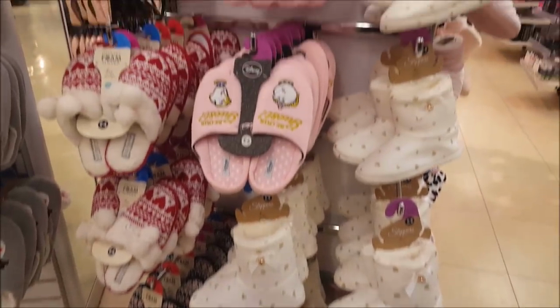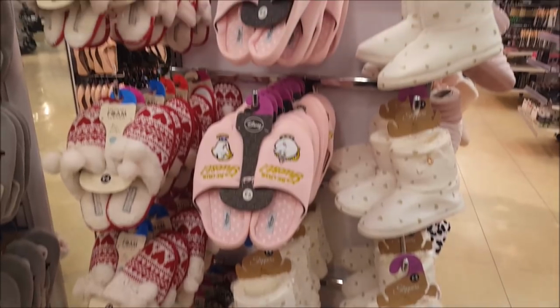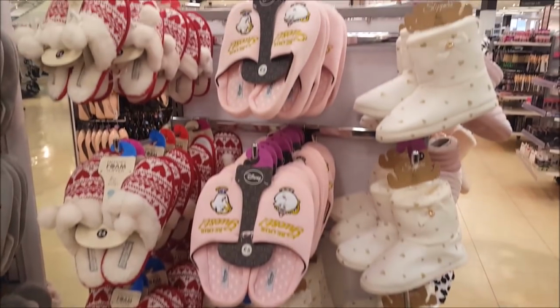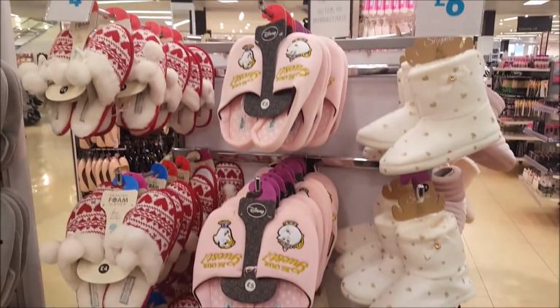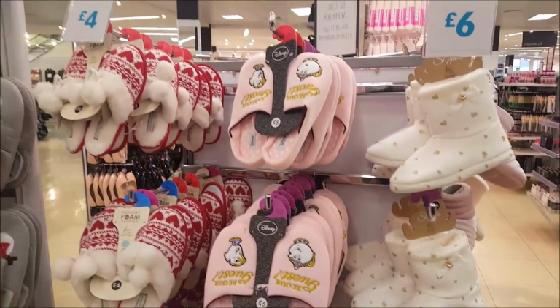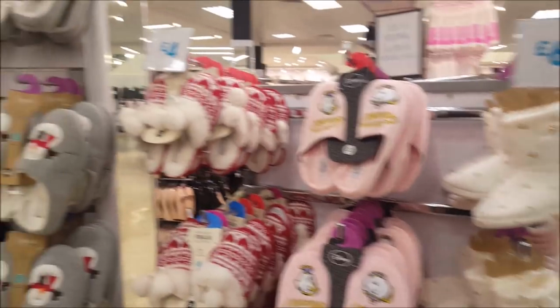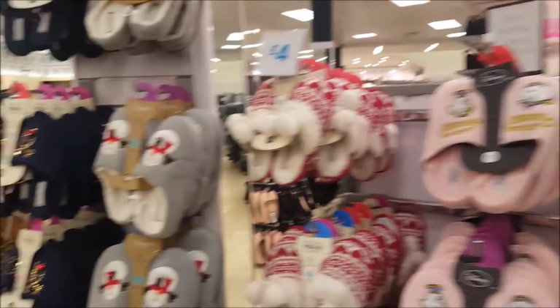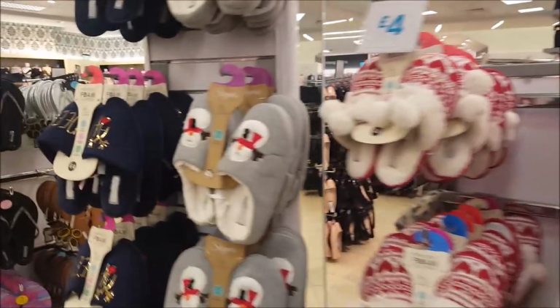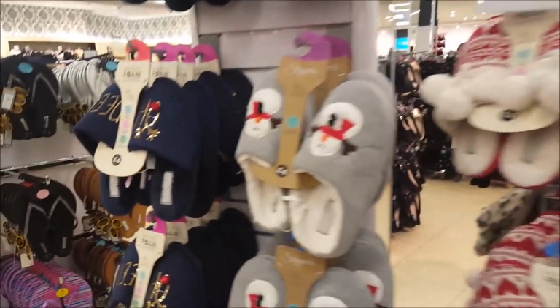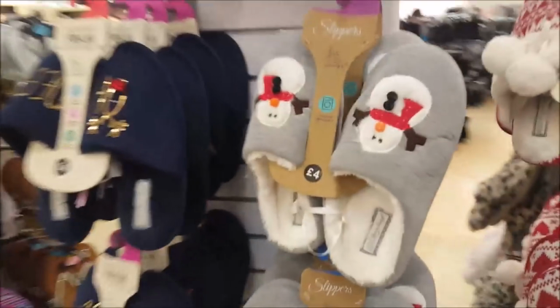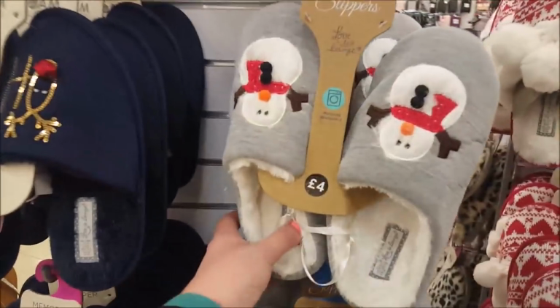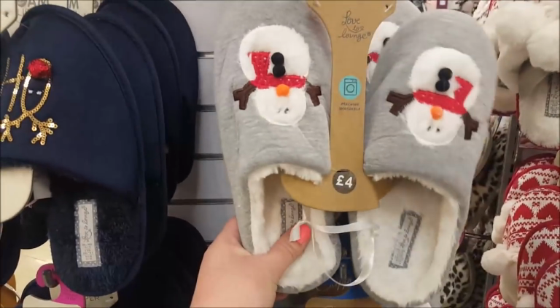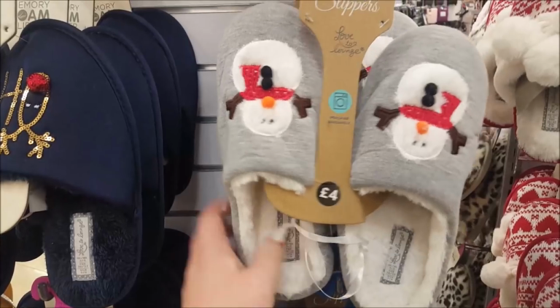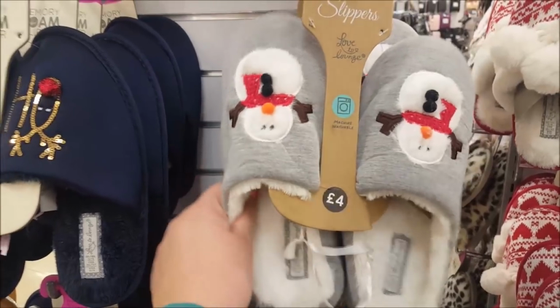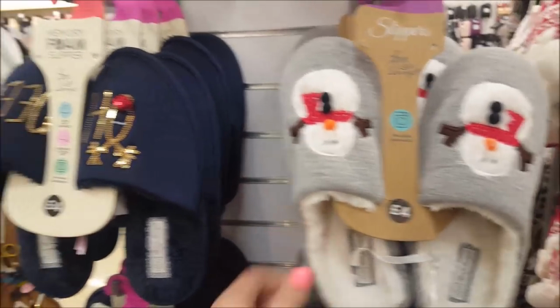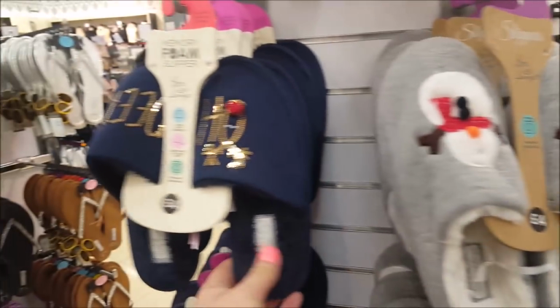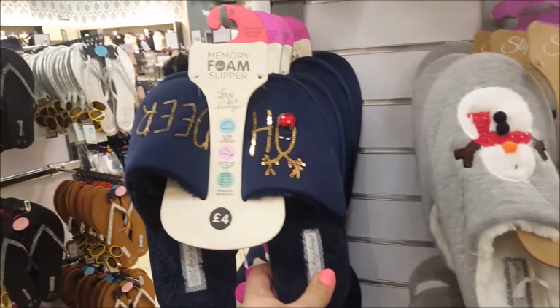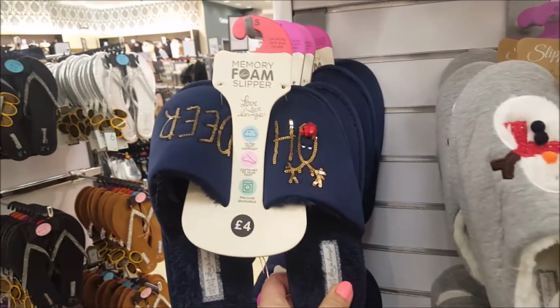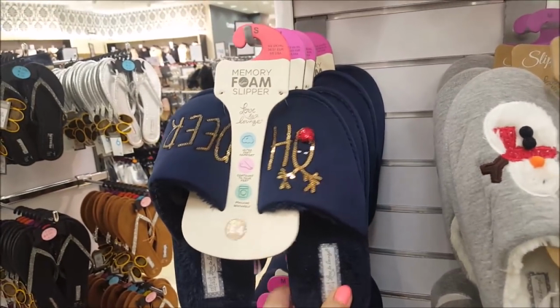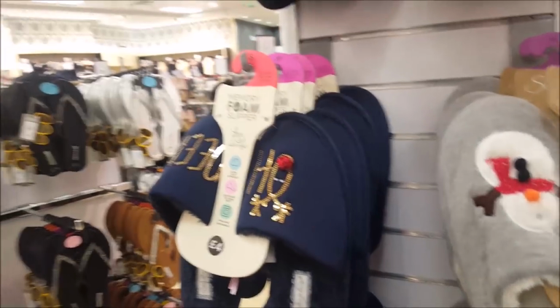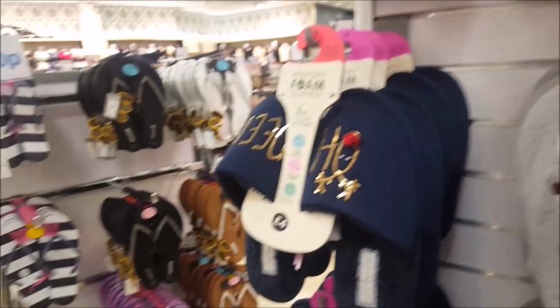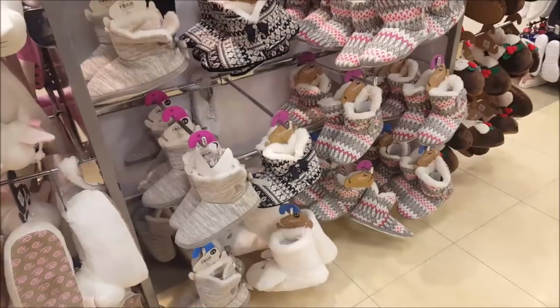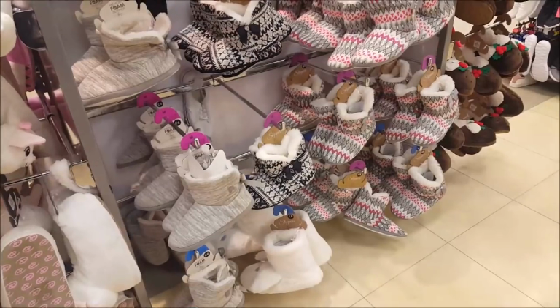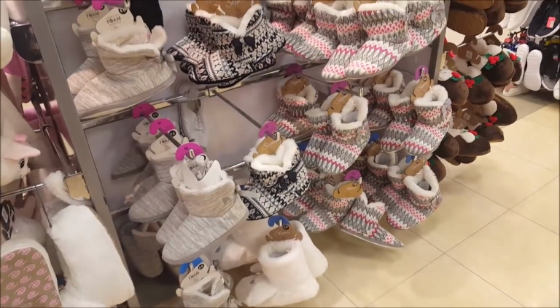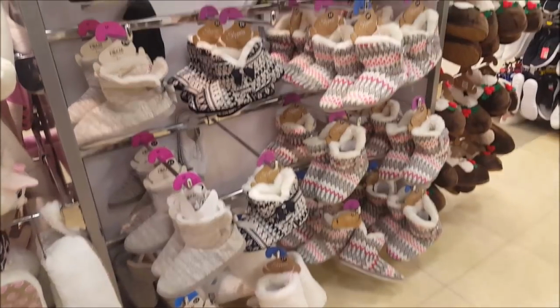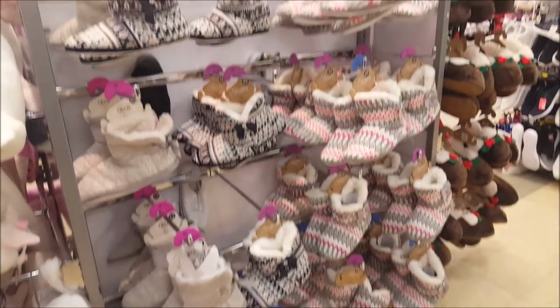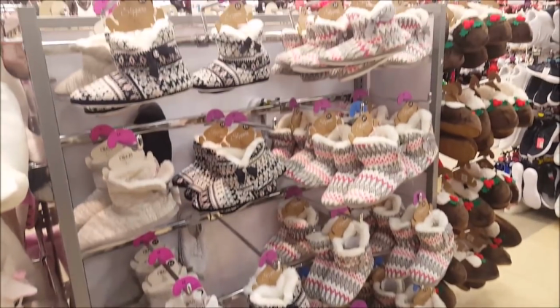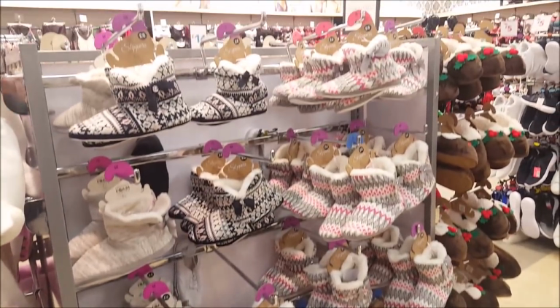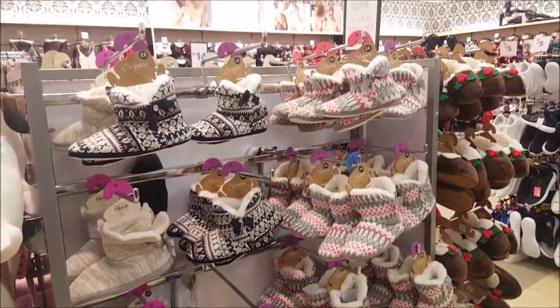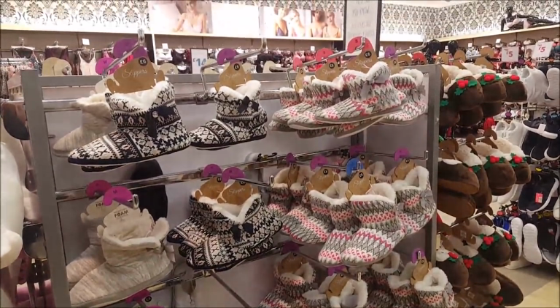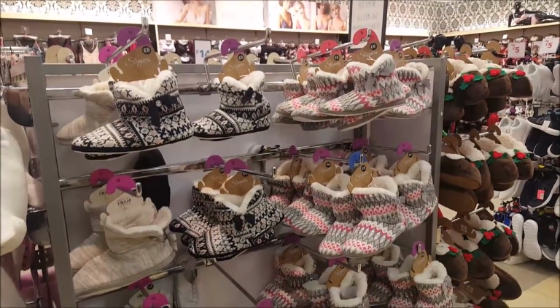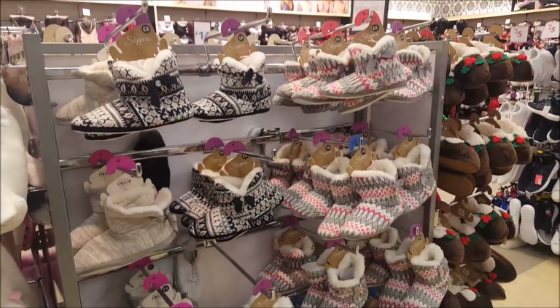They've got some other slippers and some more Christmassy ones. These are quite cool - four pounds - they're little reindeer ones. Some more slipper boots for six quid.